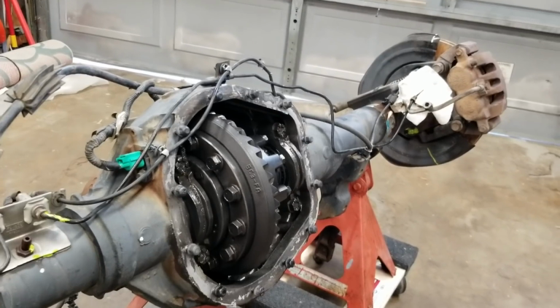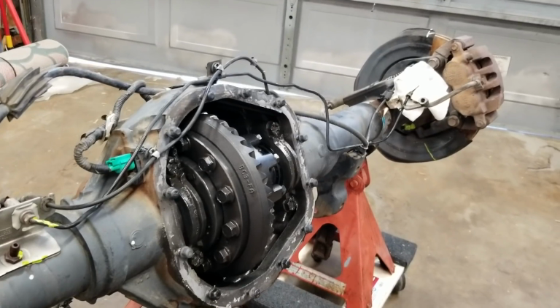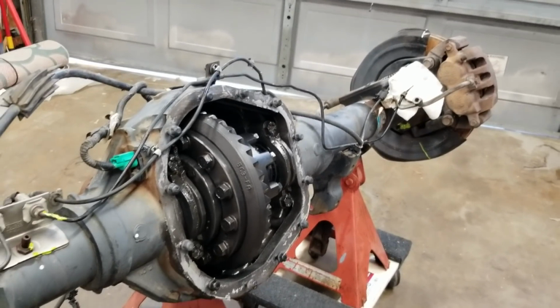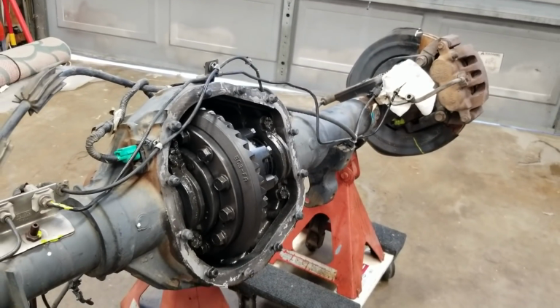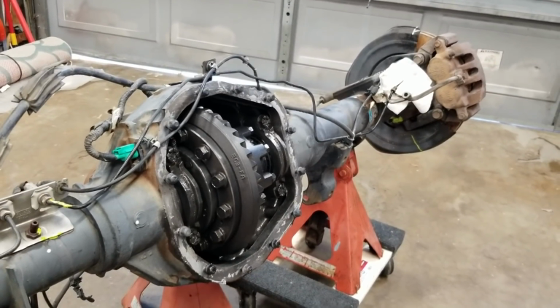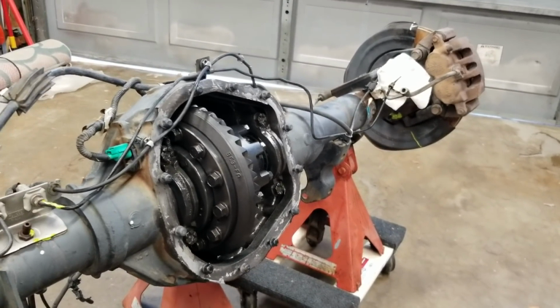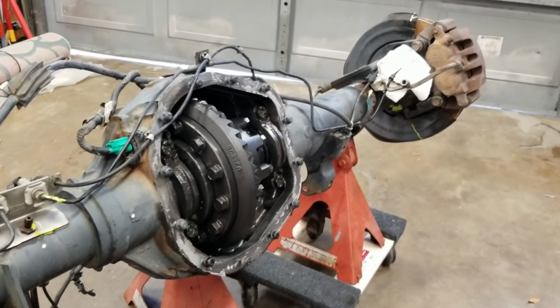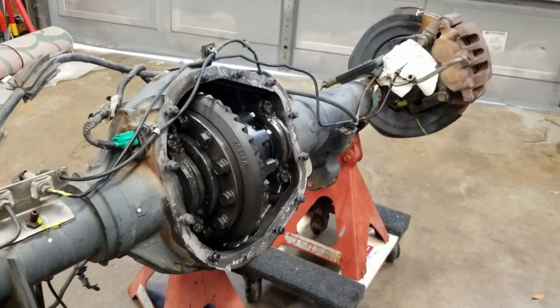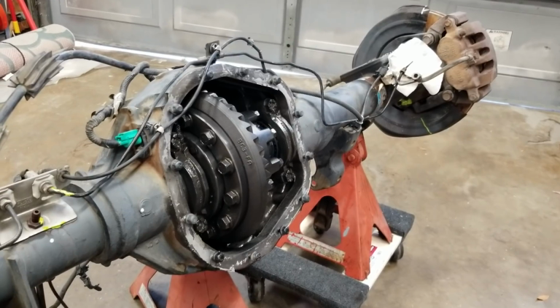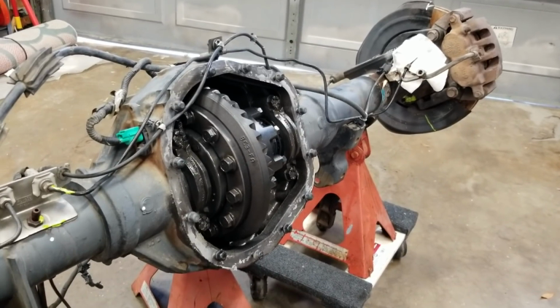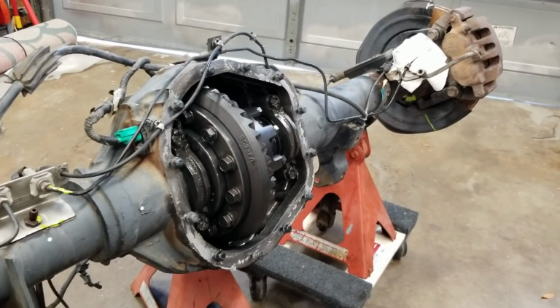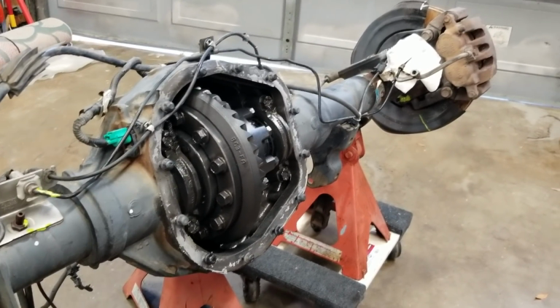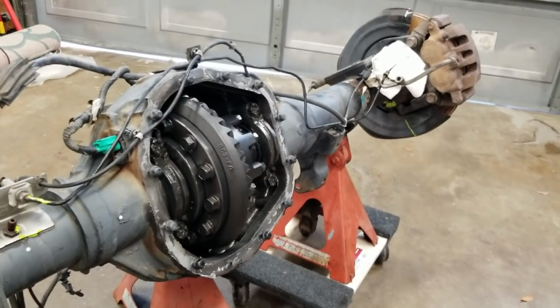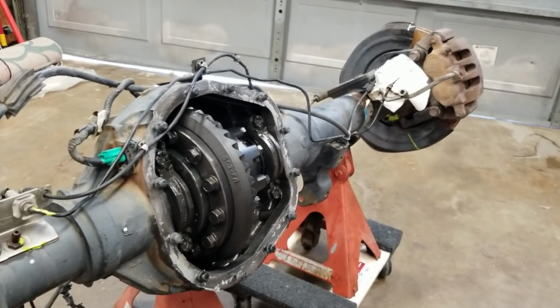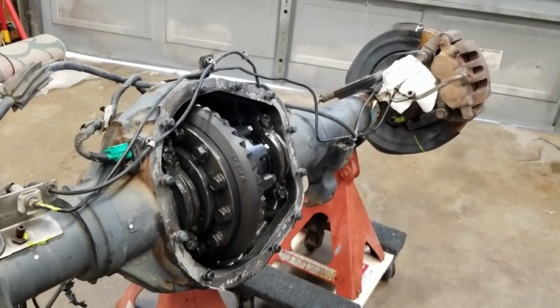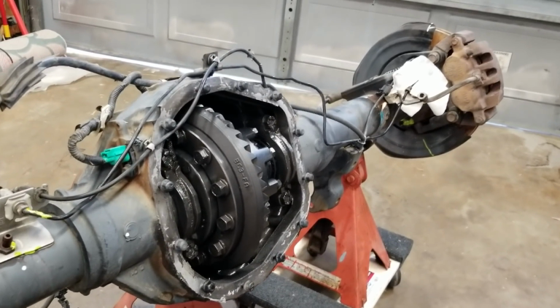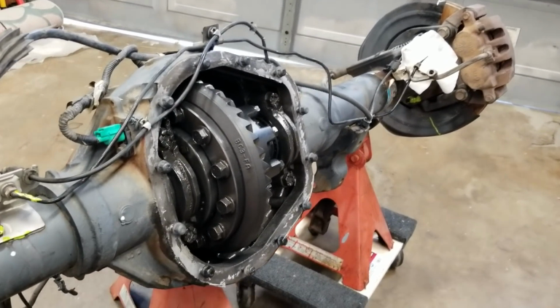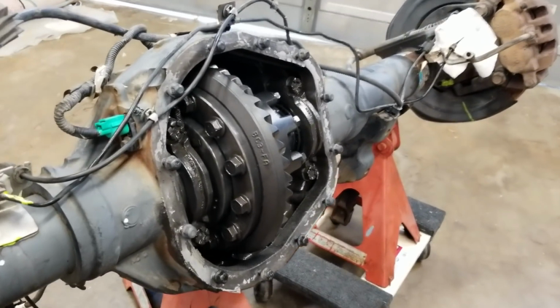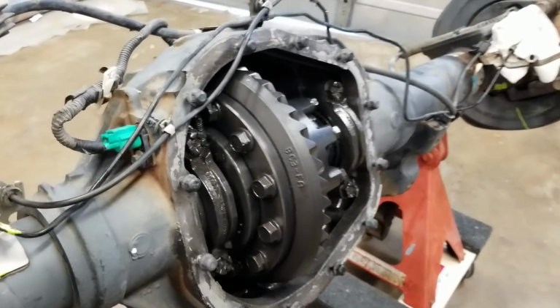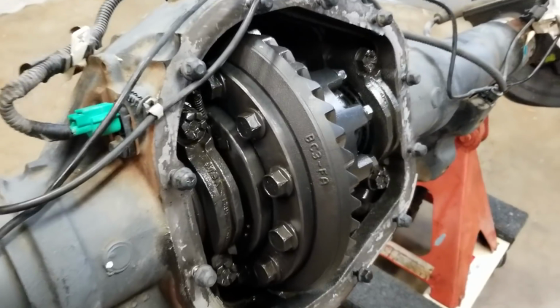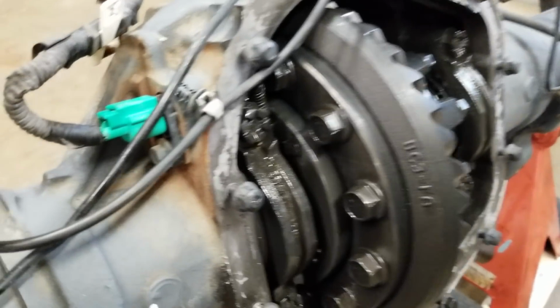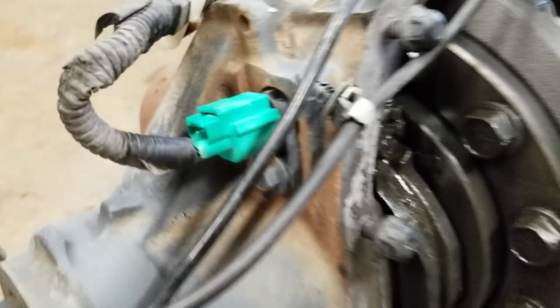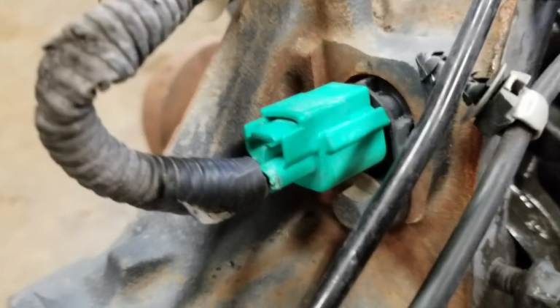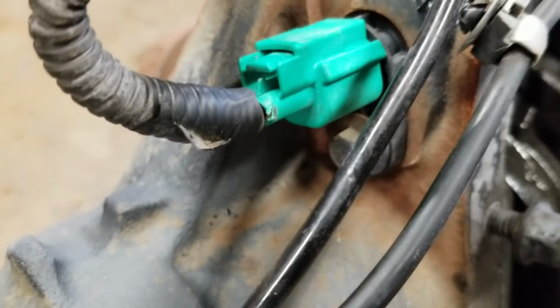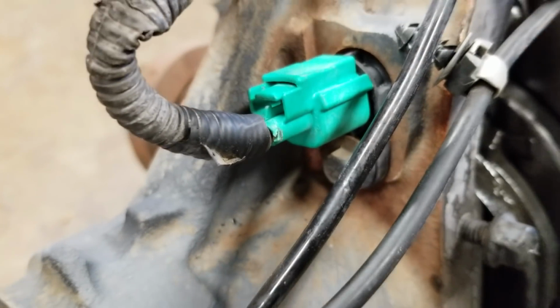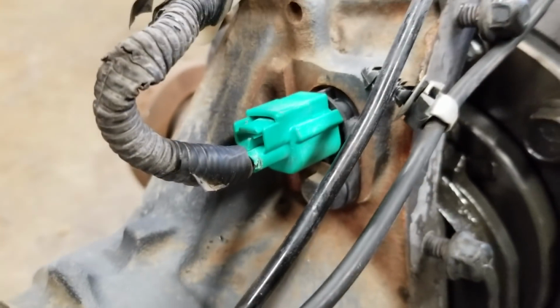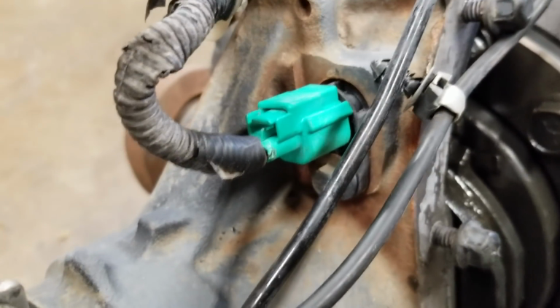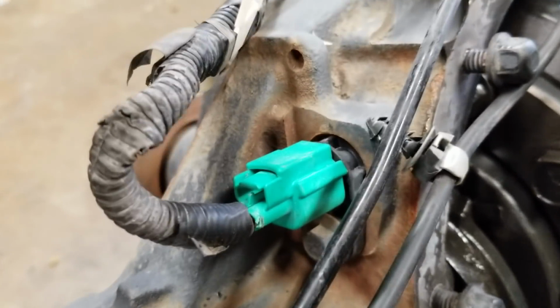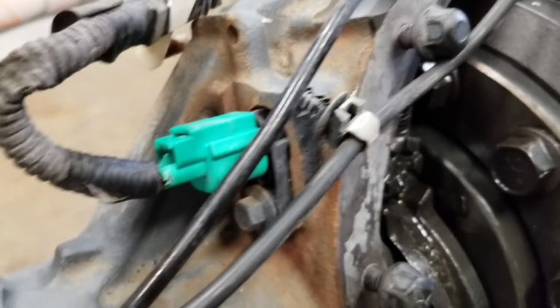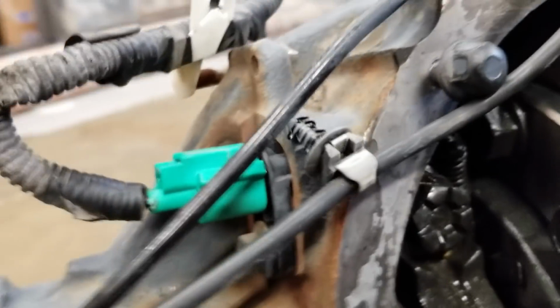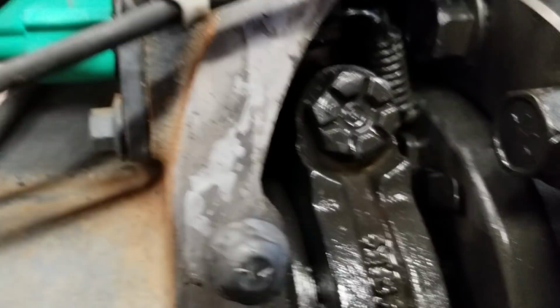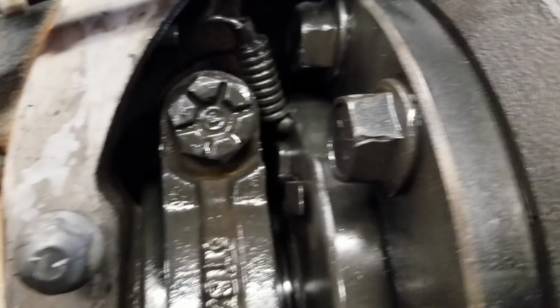These electric lockers were a factory option on the 2011 and newer Ford Super Duties with the Sterling rear. This is a single rear wheel only — not the dually. You can obviously identify it by the big green plug that goes into the side of the housing.